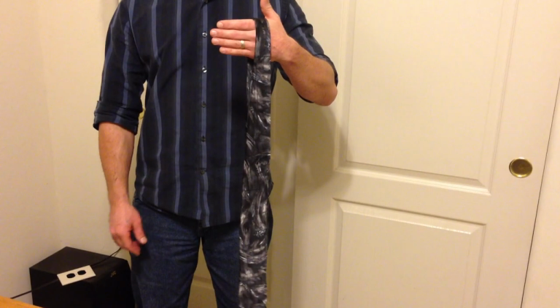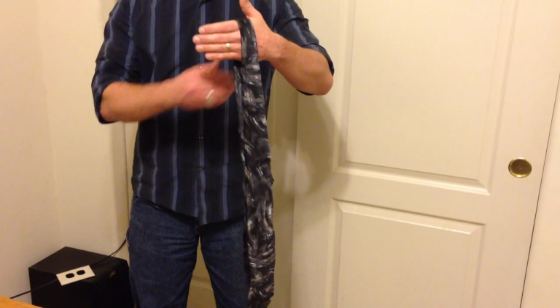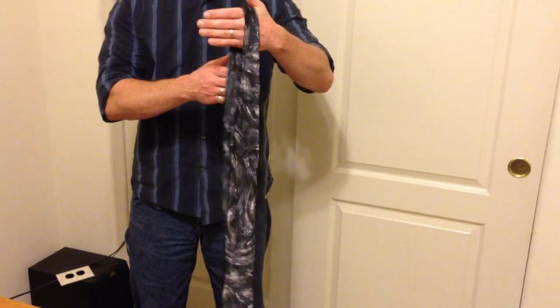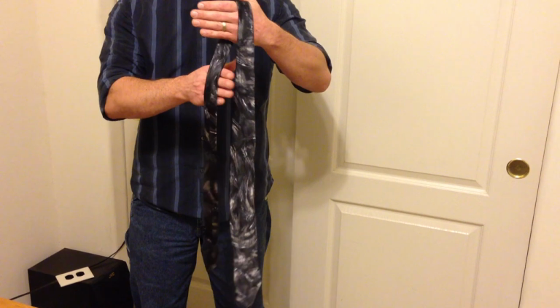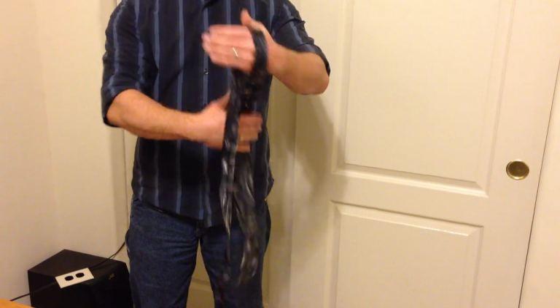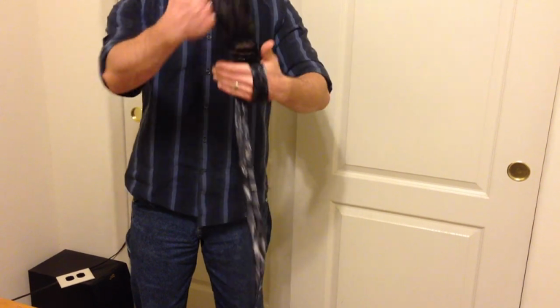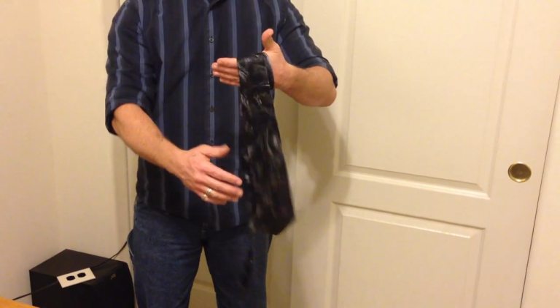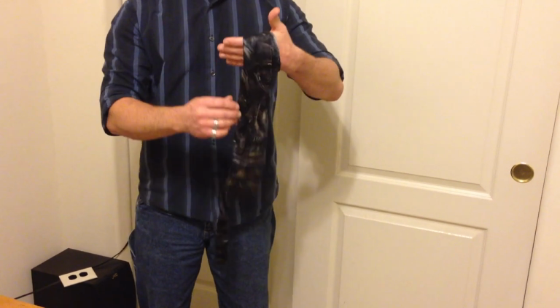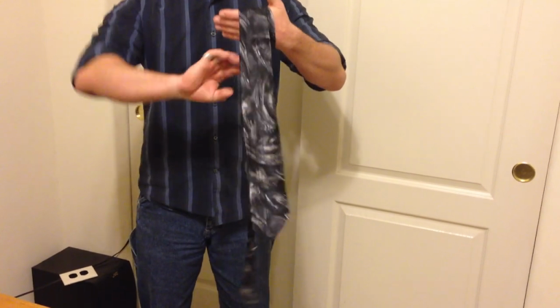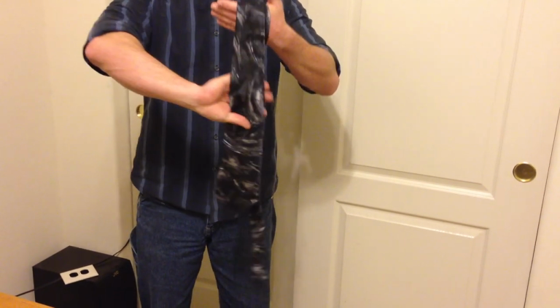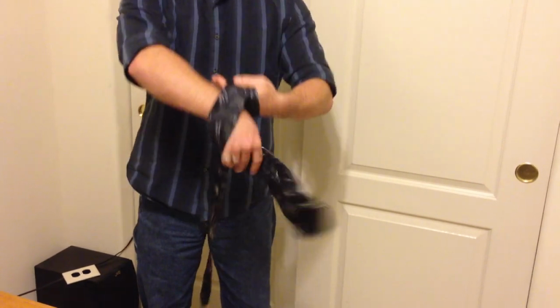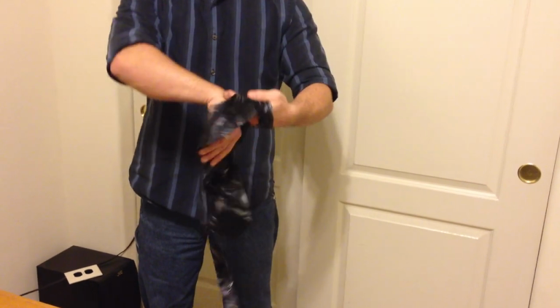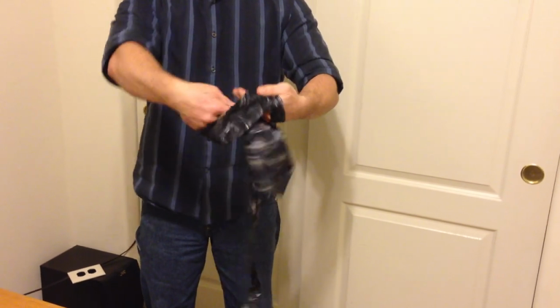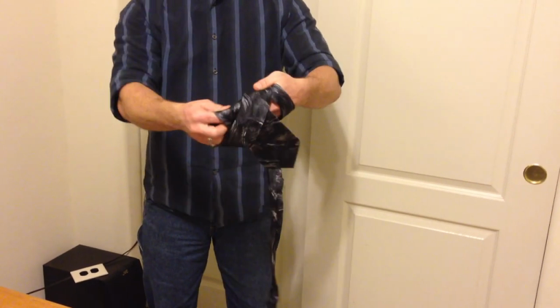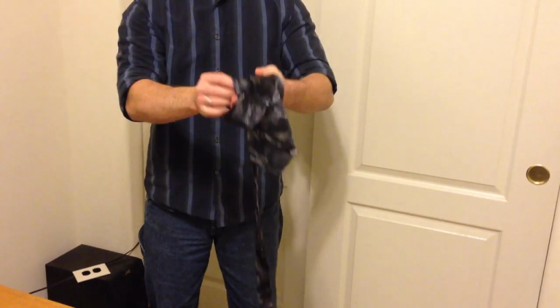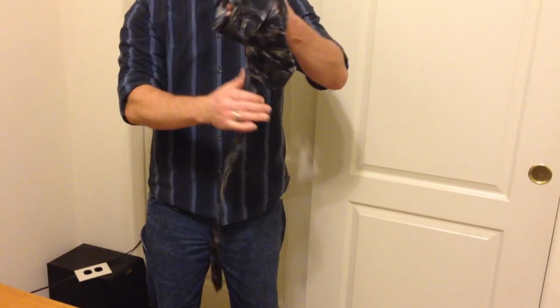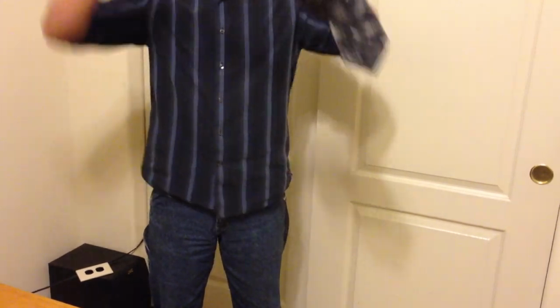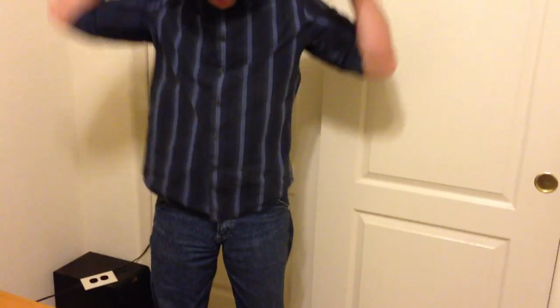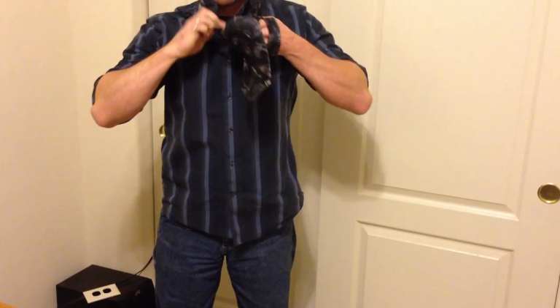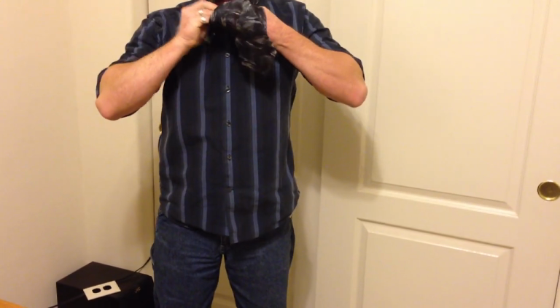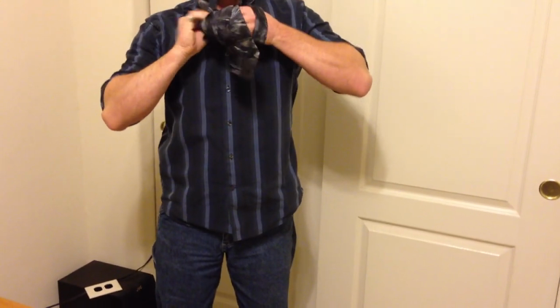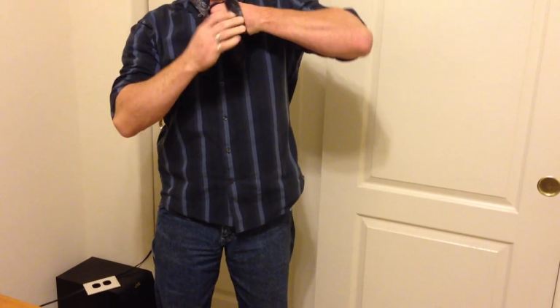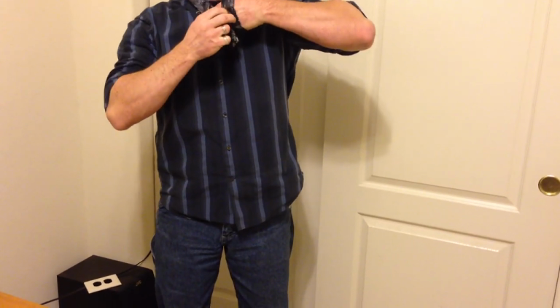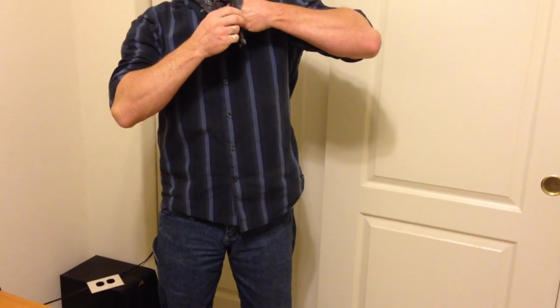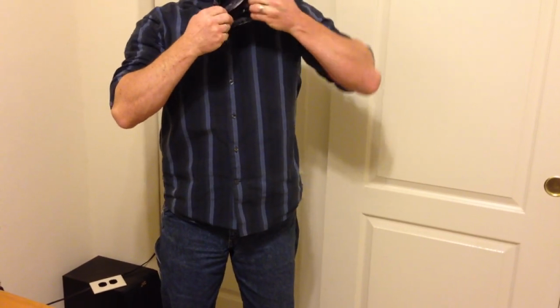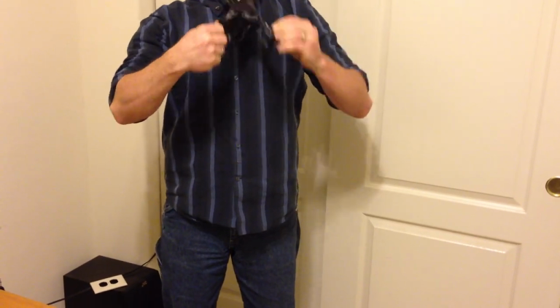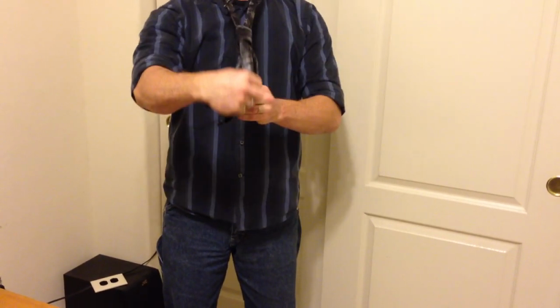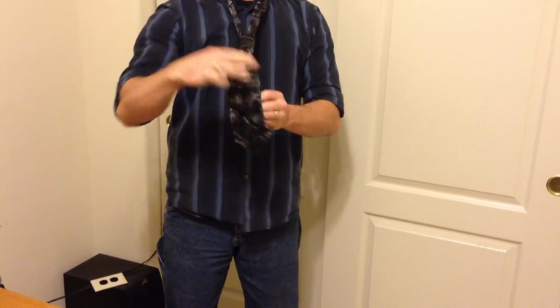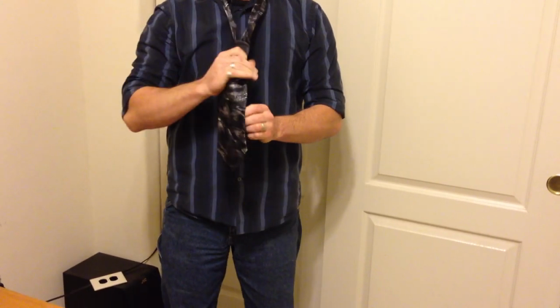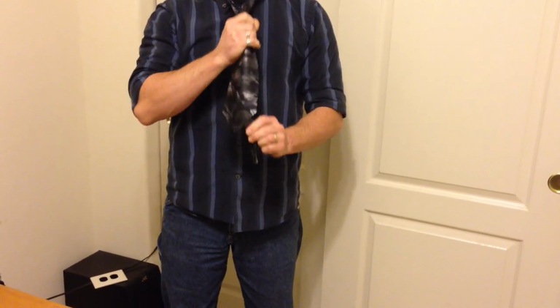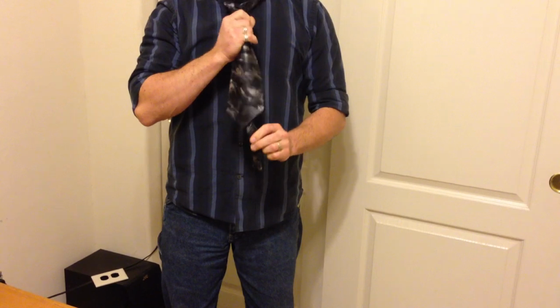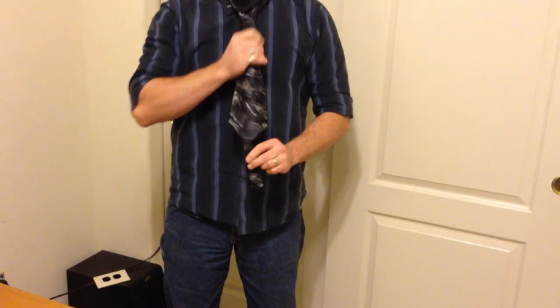All right, so this is the 60 second how to tie a tie. I'm going to show it to you and then I'll explain it to you. It's more like a 10 second how to tie a tie.